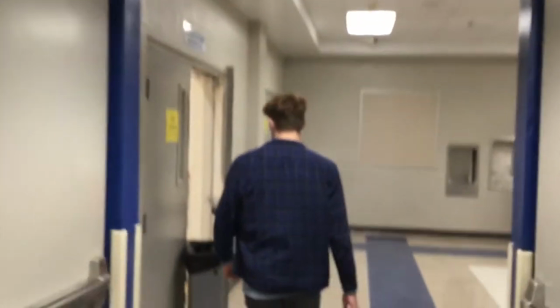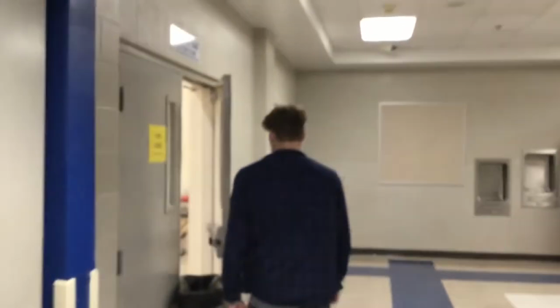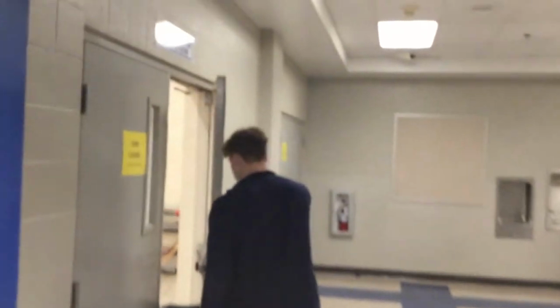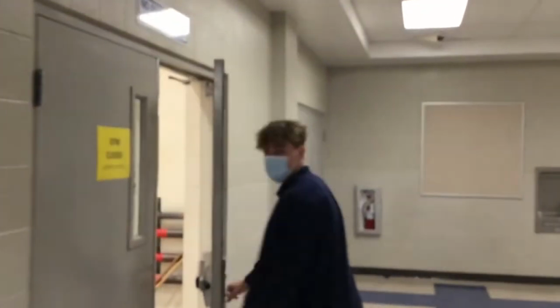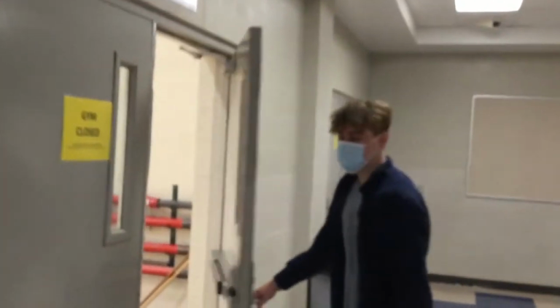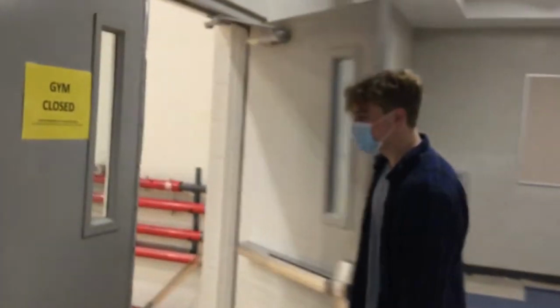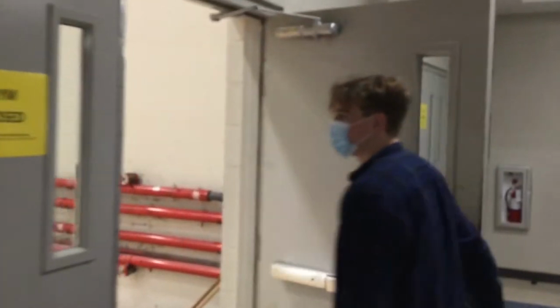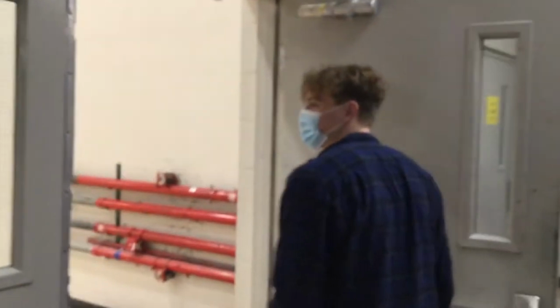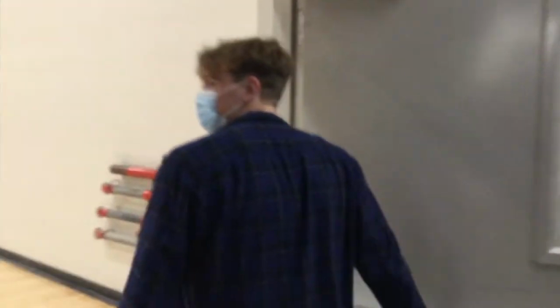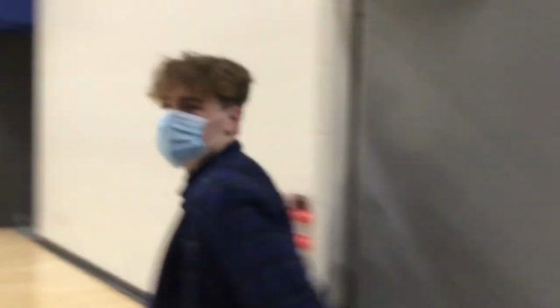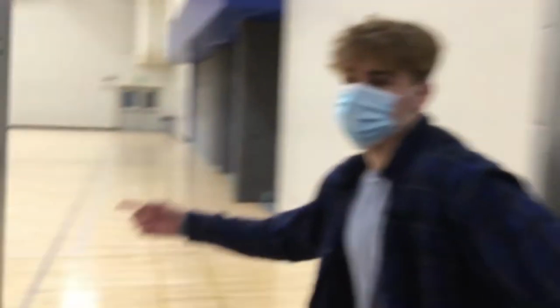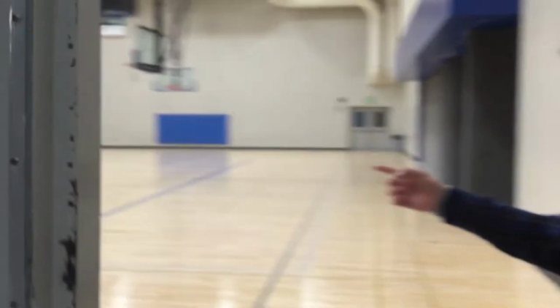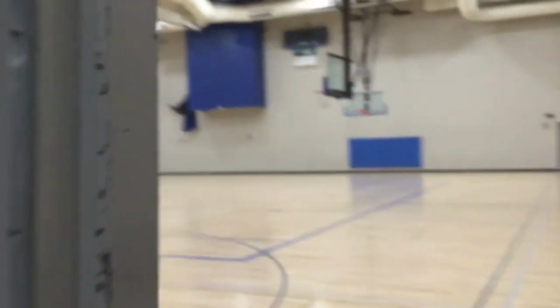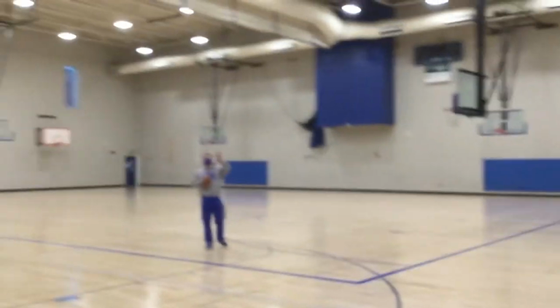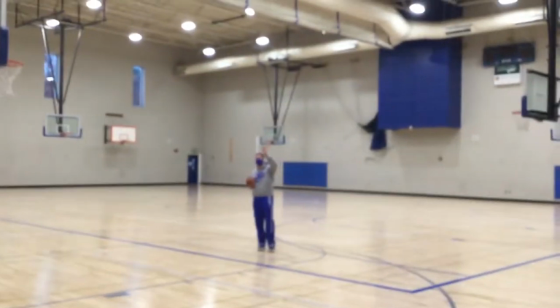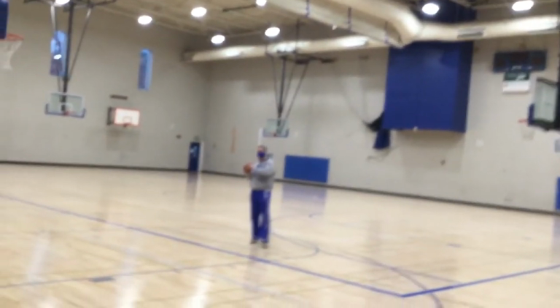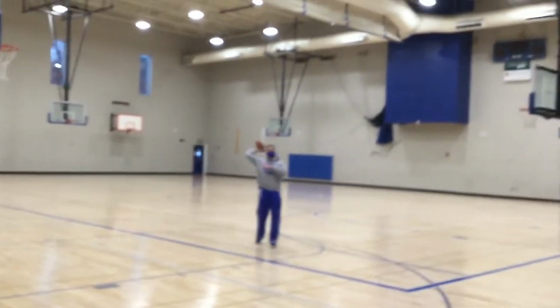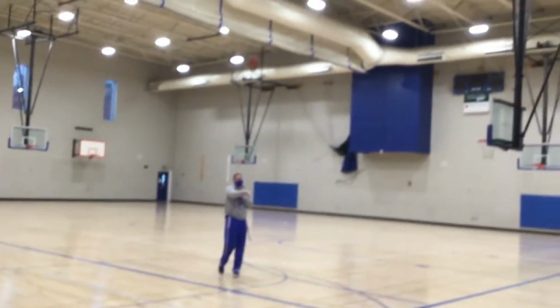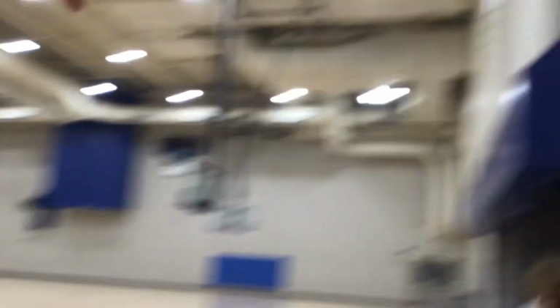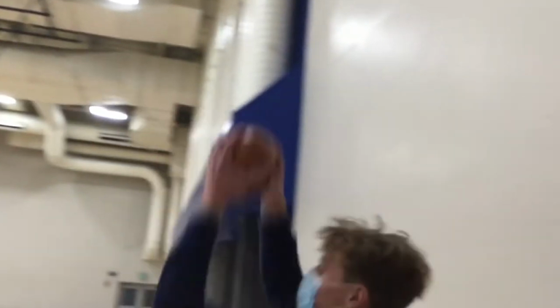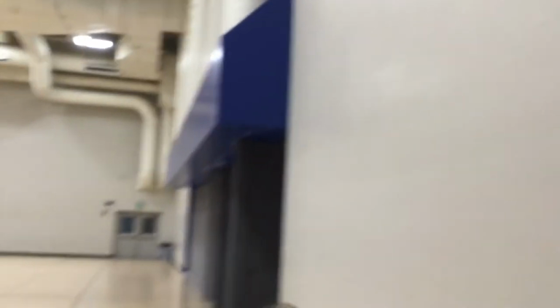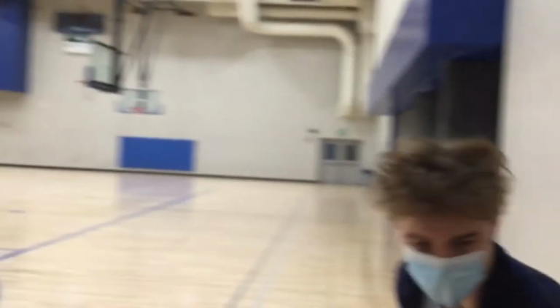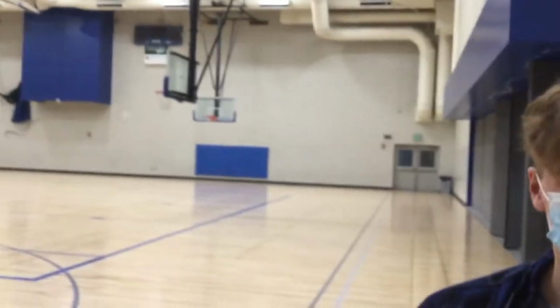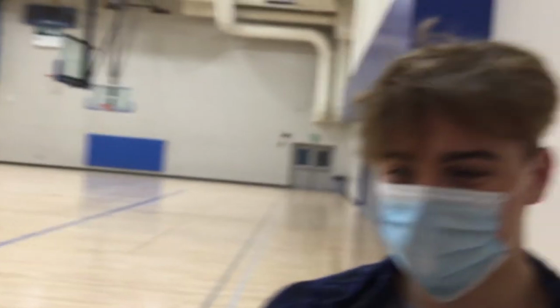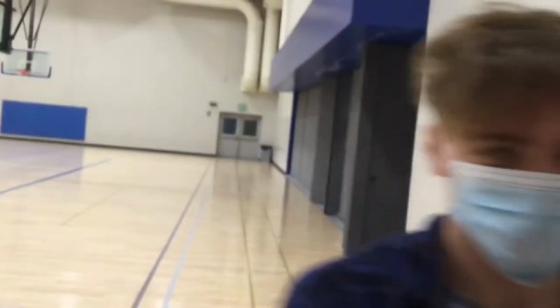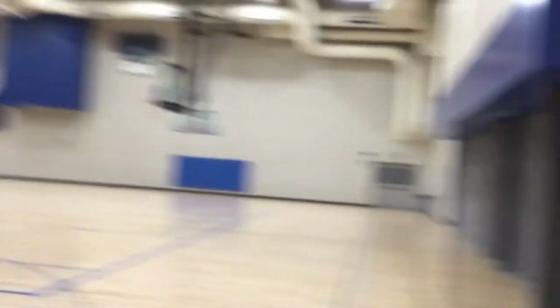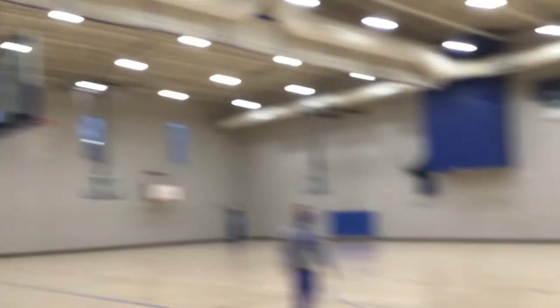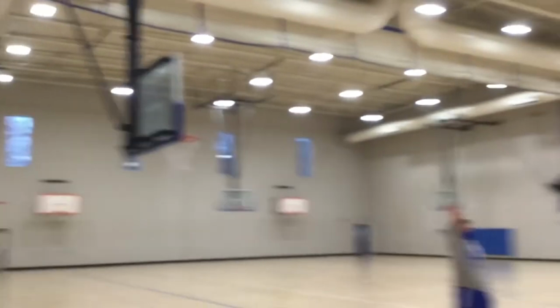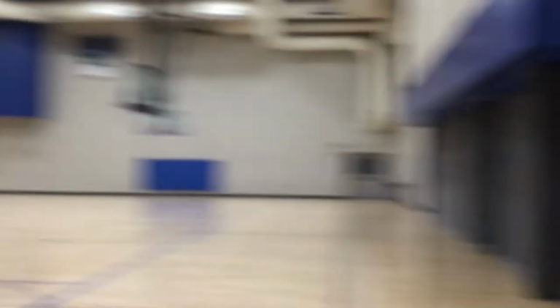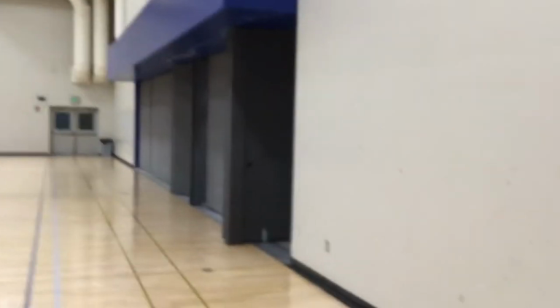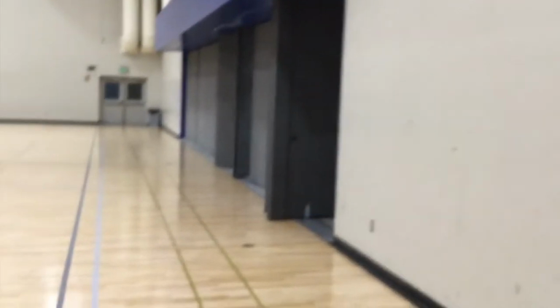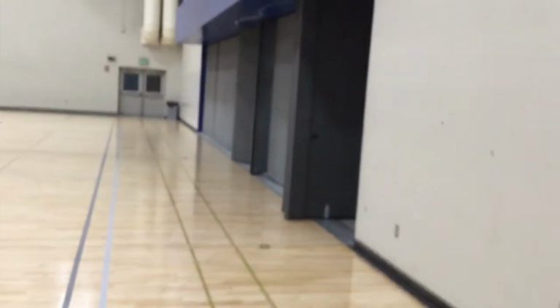Alright, so this is the upper gym. This is Mr. Houston, he's one of the main PE teachers. What's up Mr. Houston? Alright, that's the upper gym. We're going to go to the main gym now.